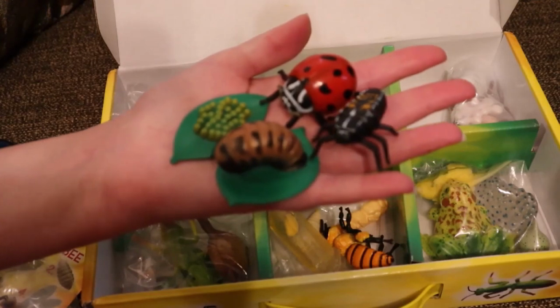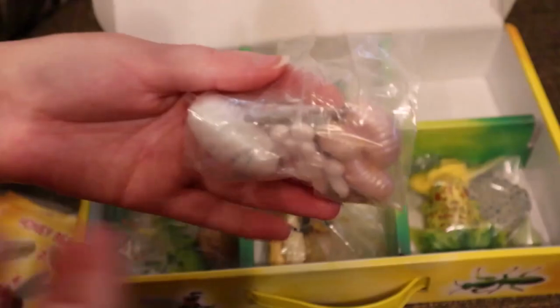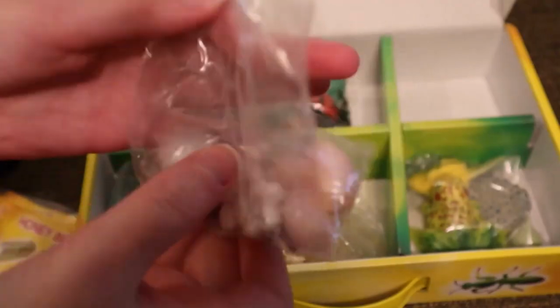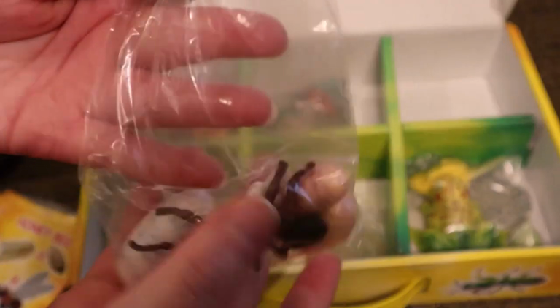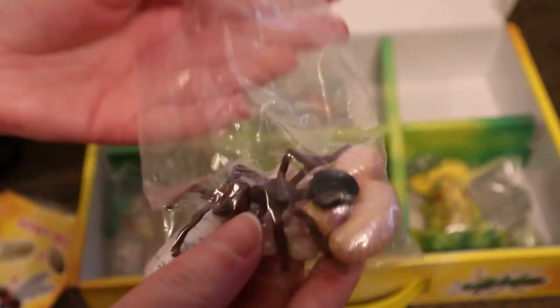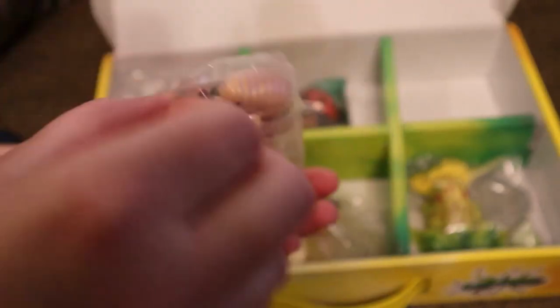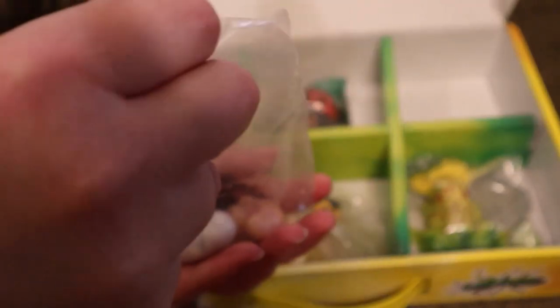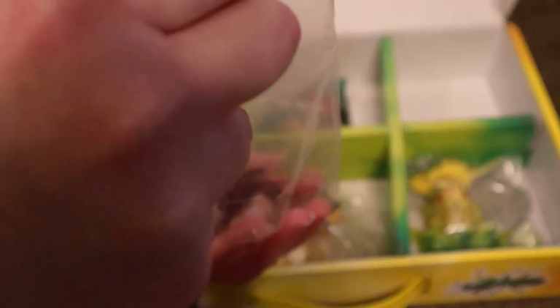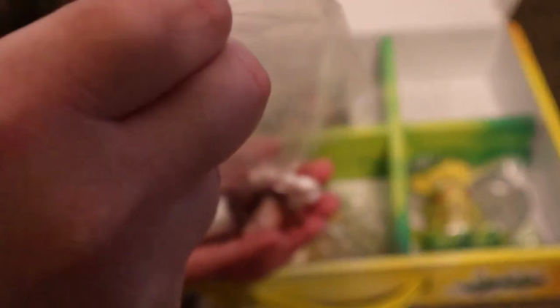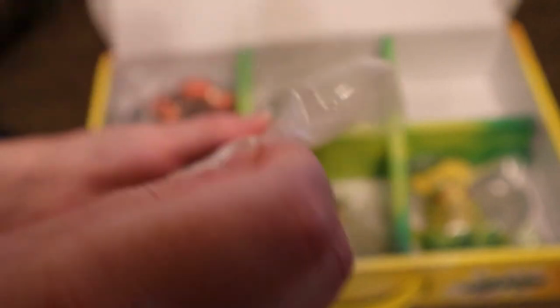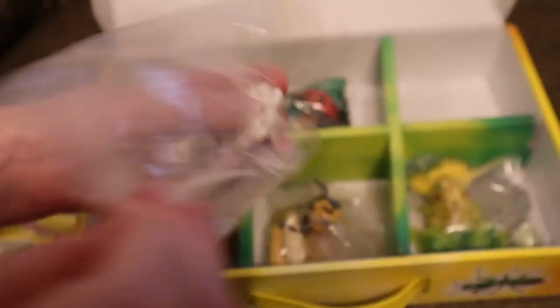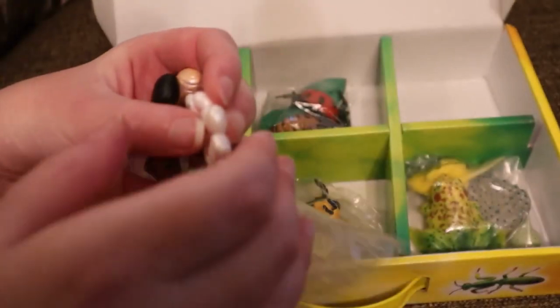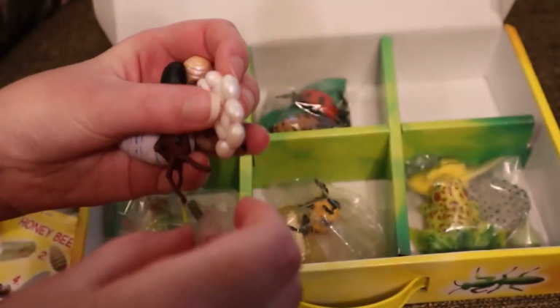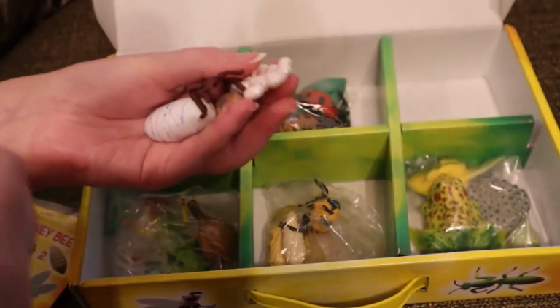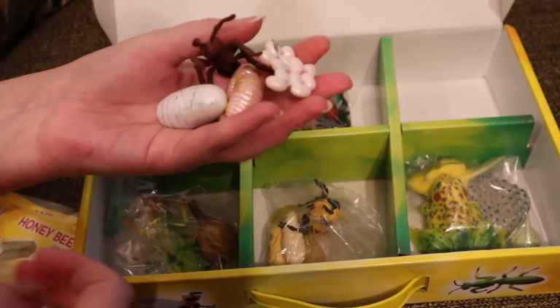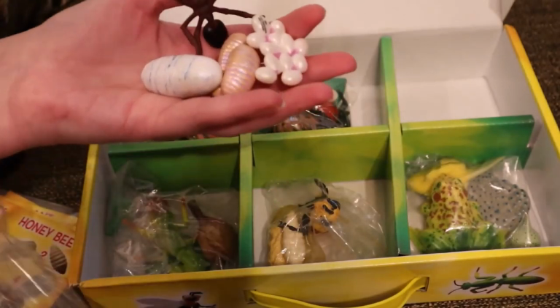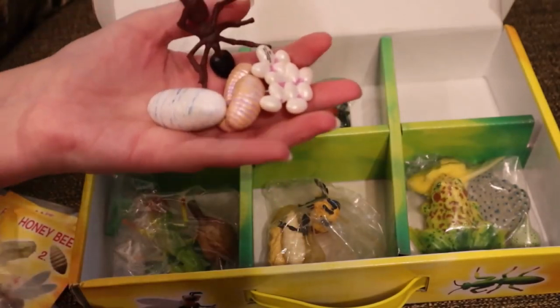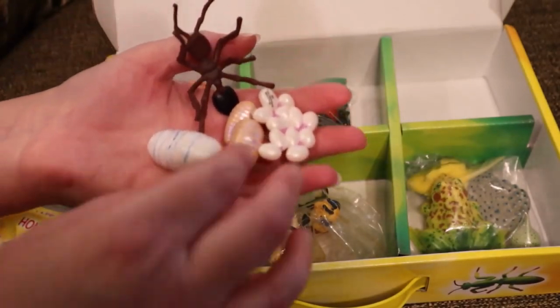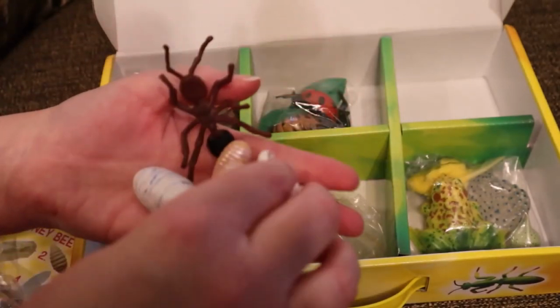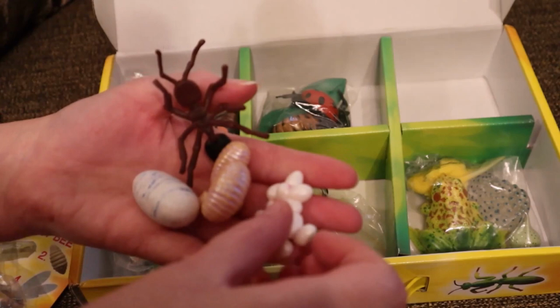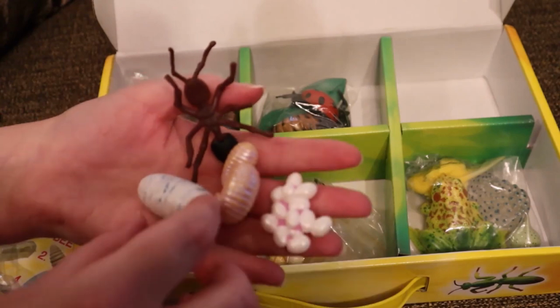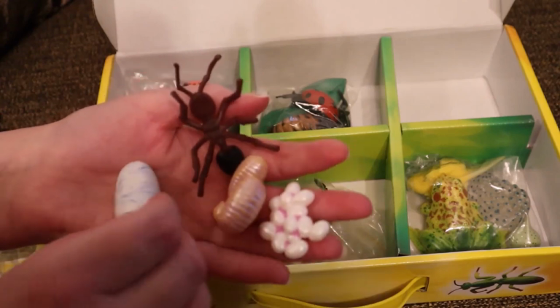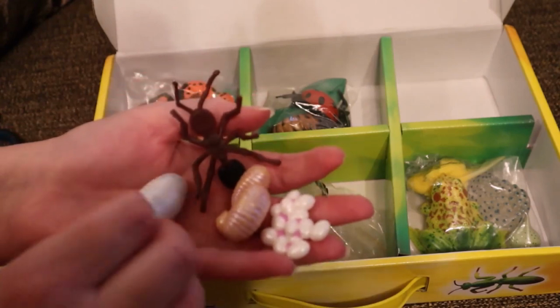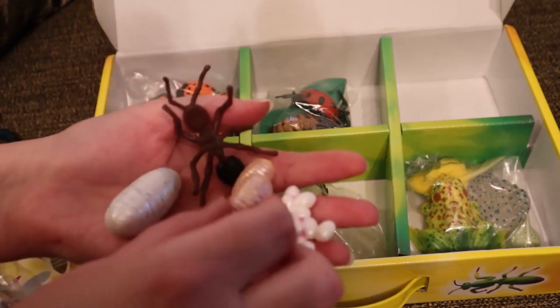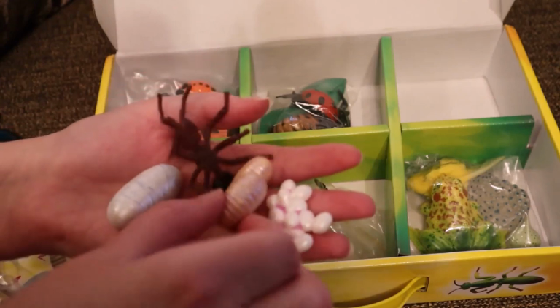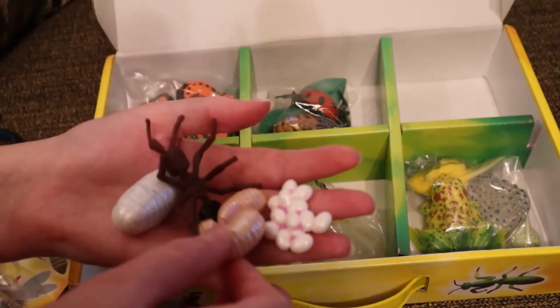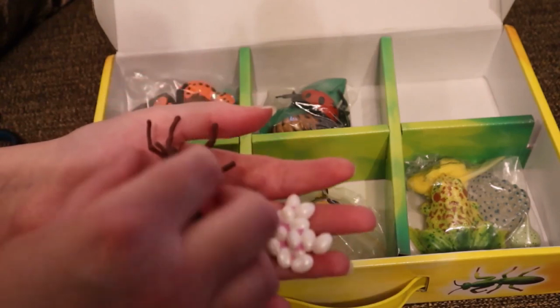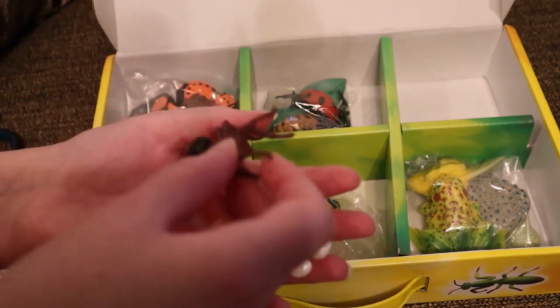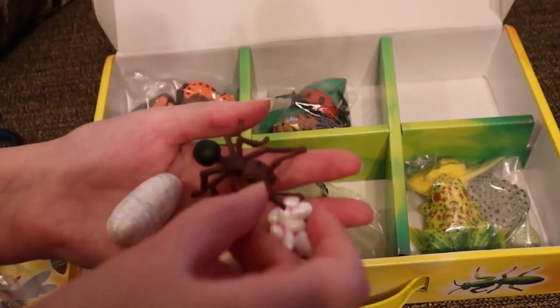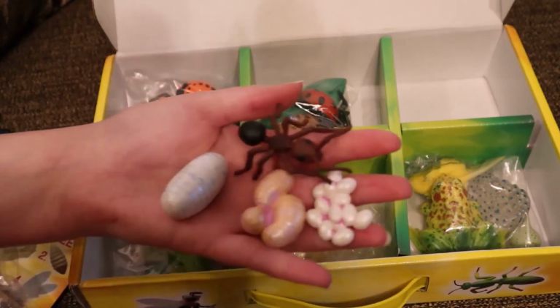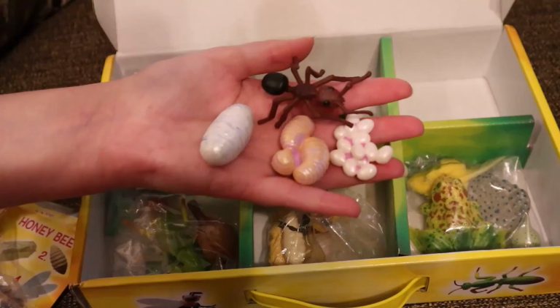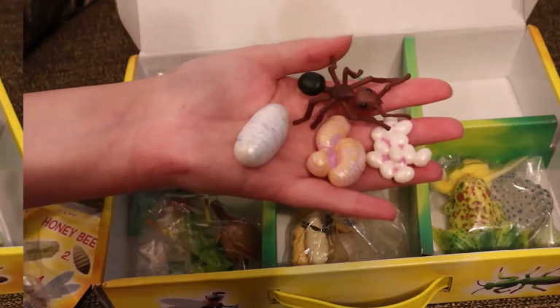I do get regular emails from Insect Lore keeping me up to date on any sales they are having, and they send out discount codes as well. There are many ways that the life cycle figurines could be implemented within the classroom. I would definitely suggest it for the school teacher or home school parent.